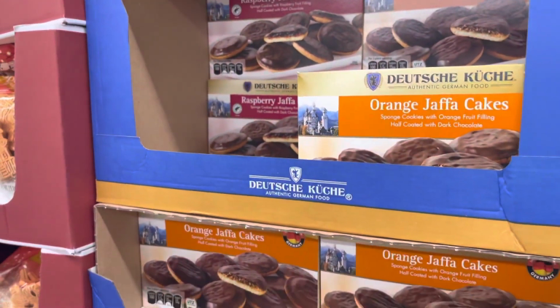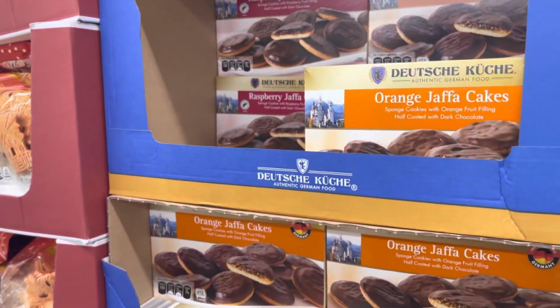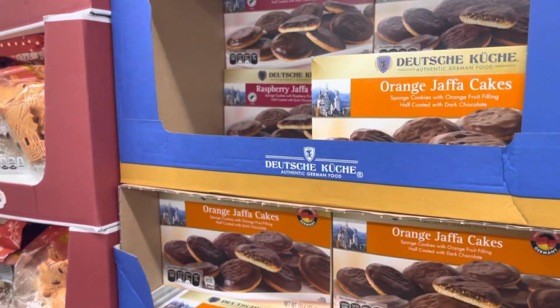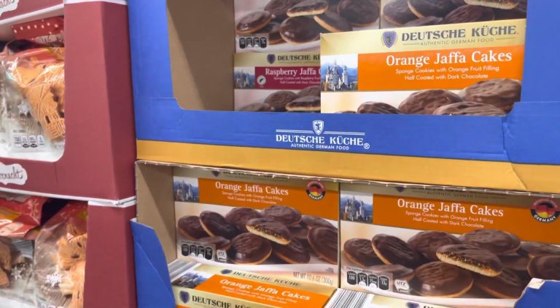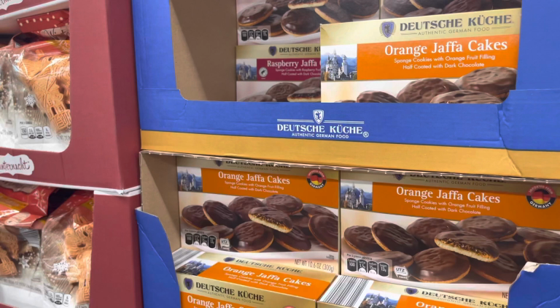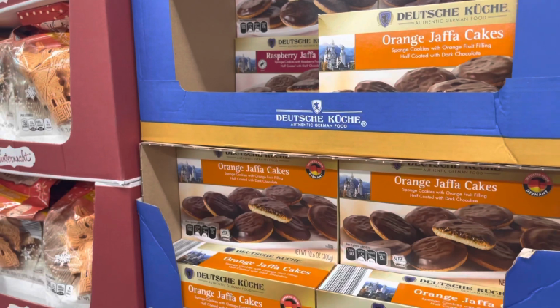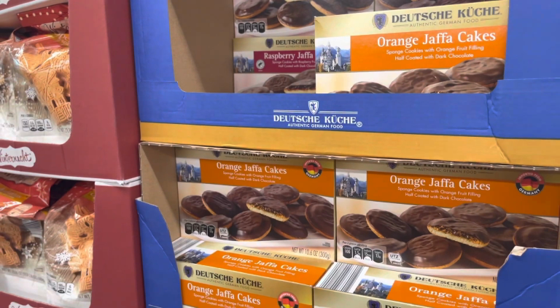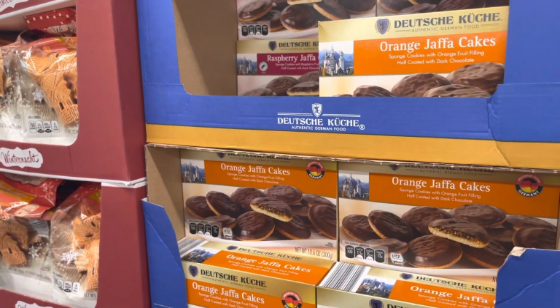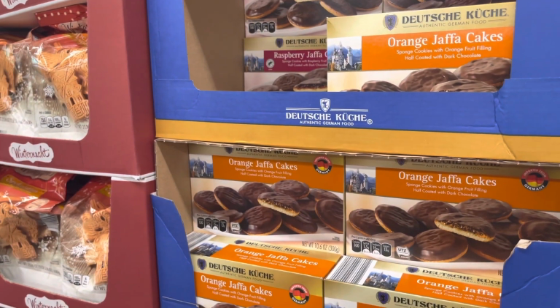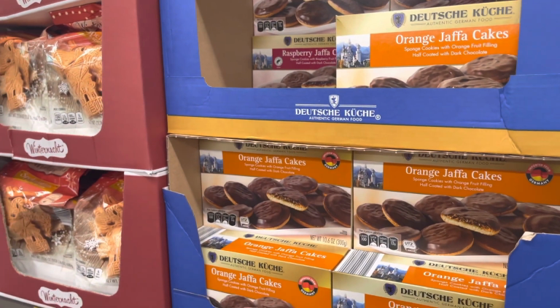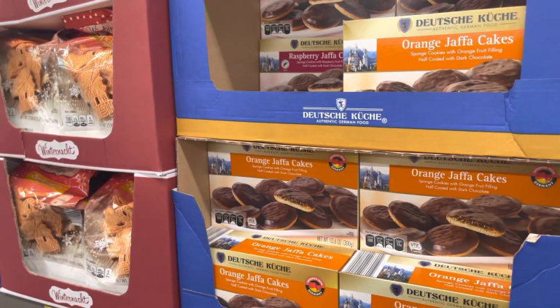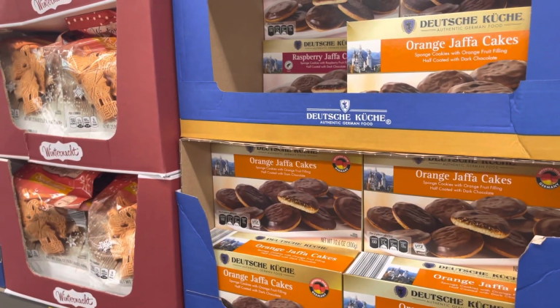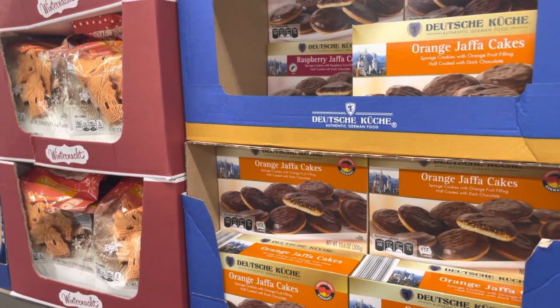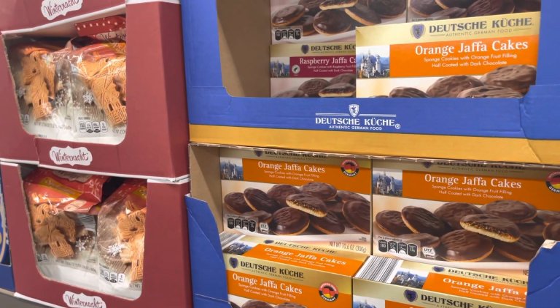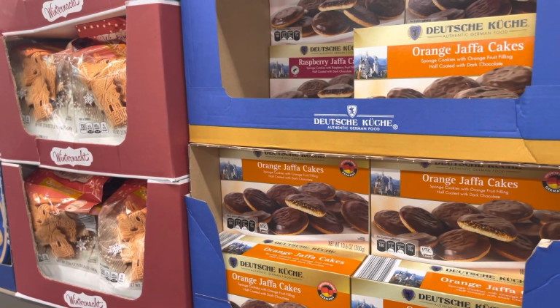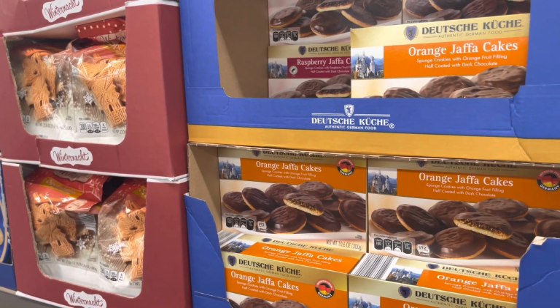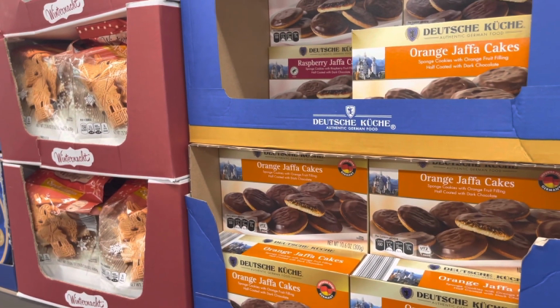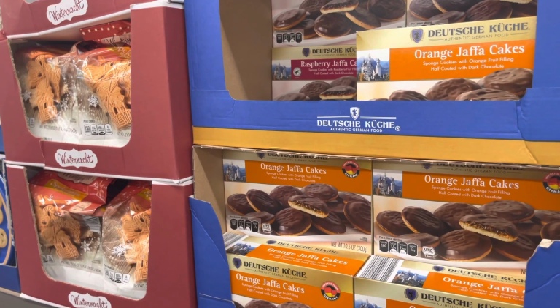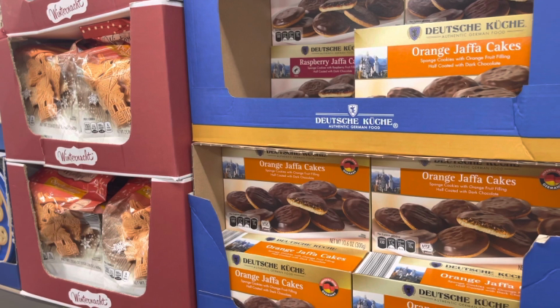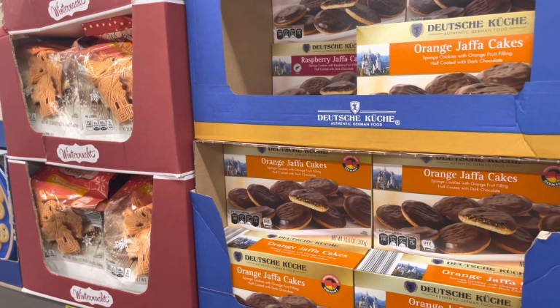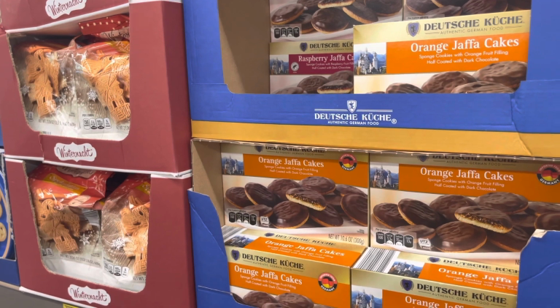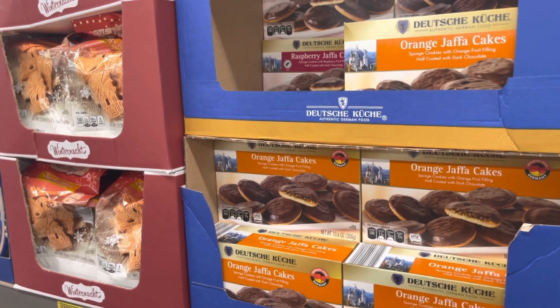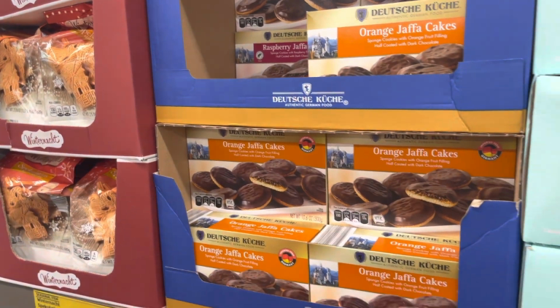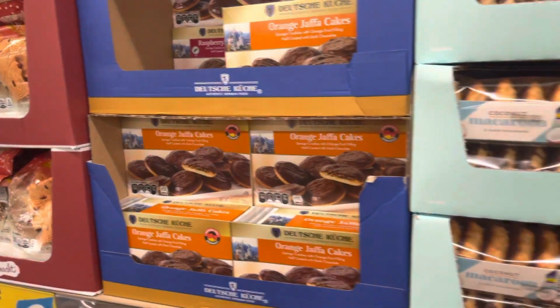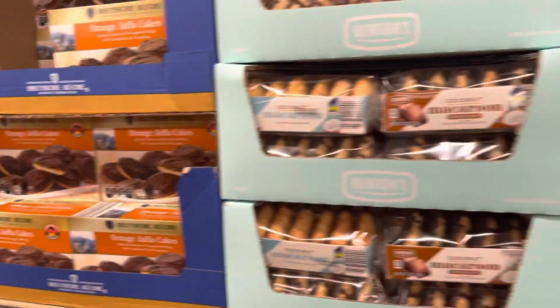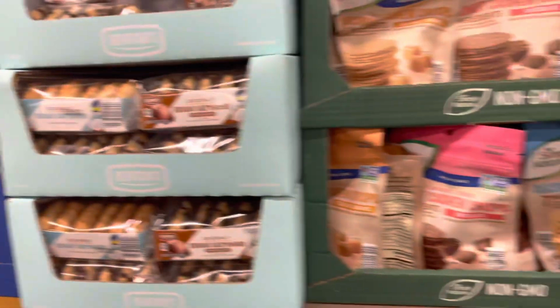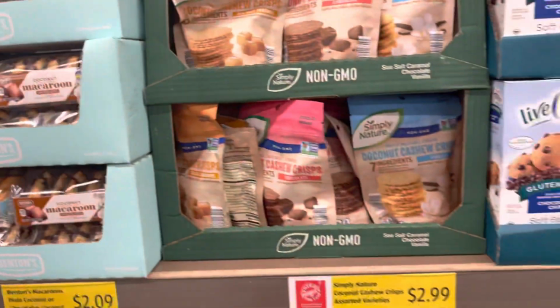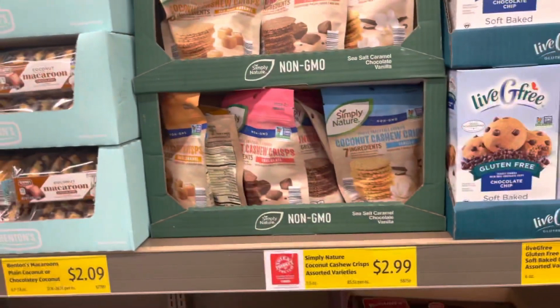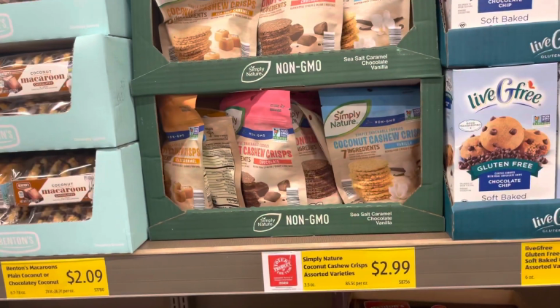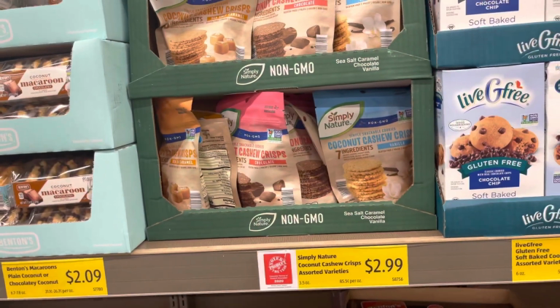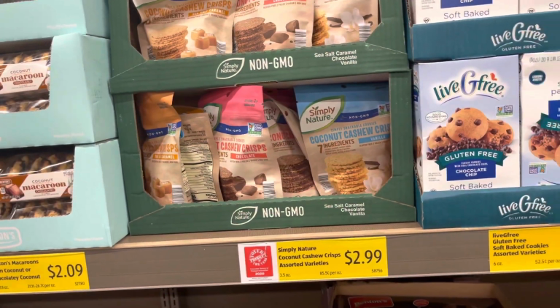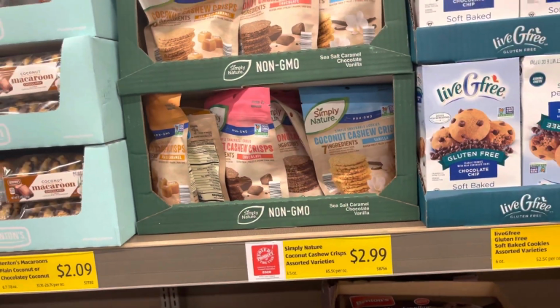Actually this is keto-friendly — it has 18 grams of carbs, it's low in carbs but not high in fat. It only has less than one gram of protein though.